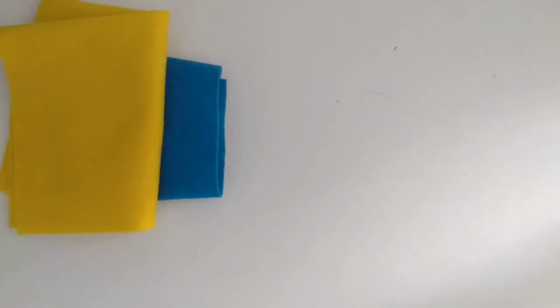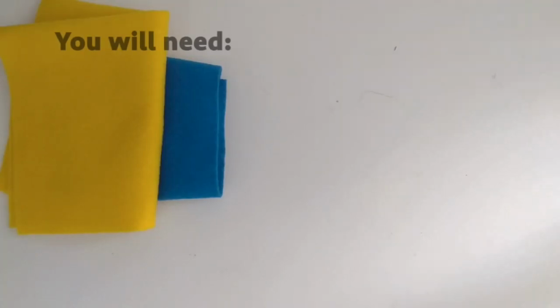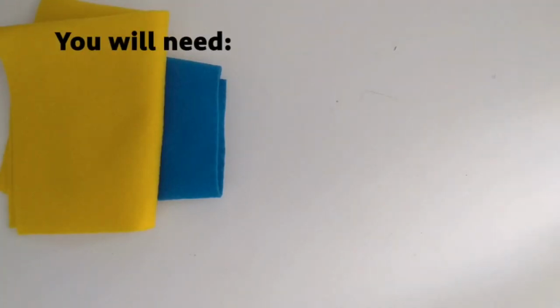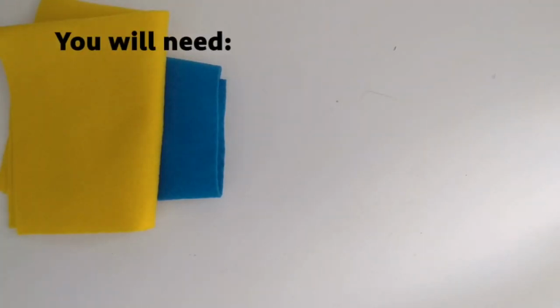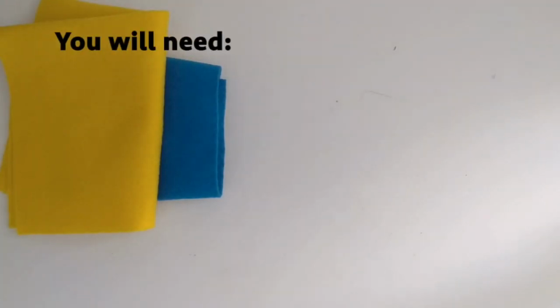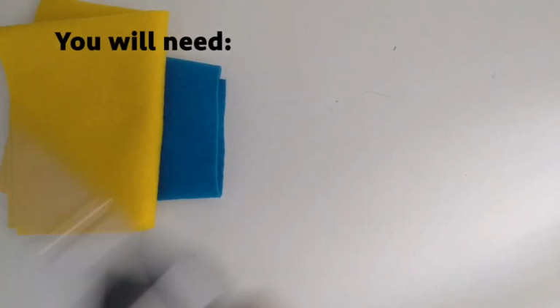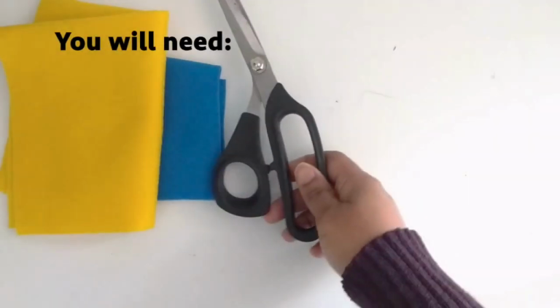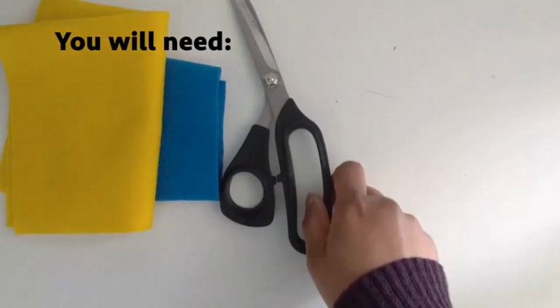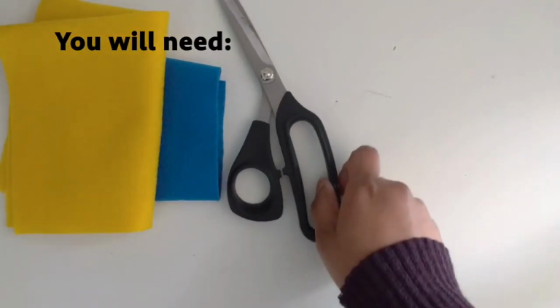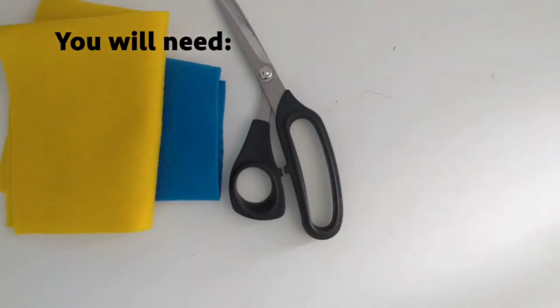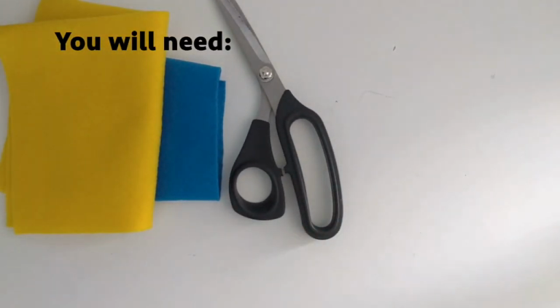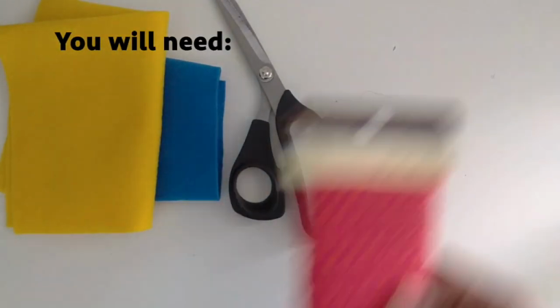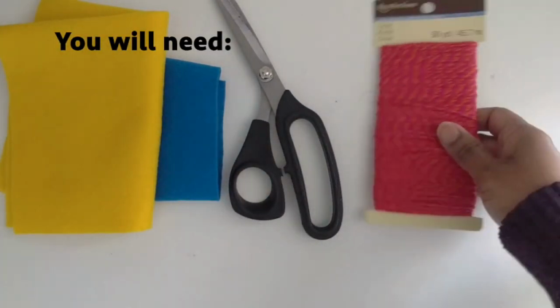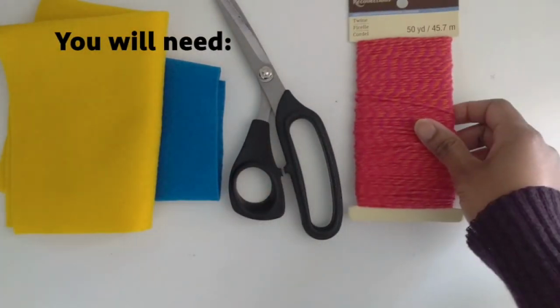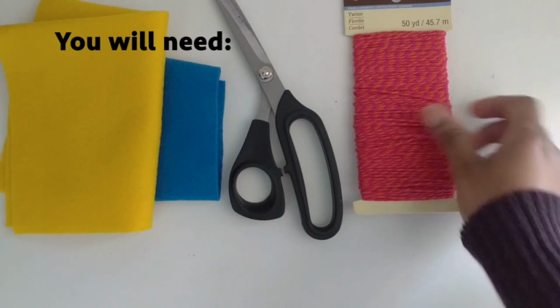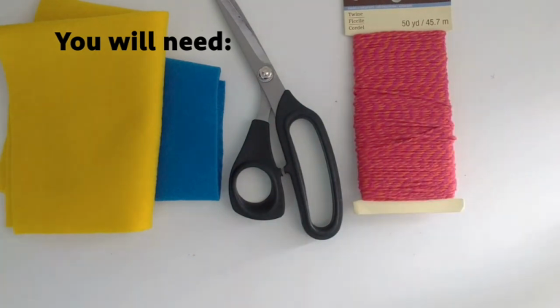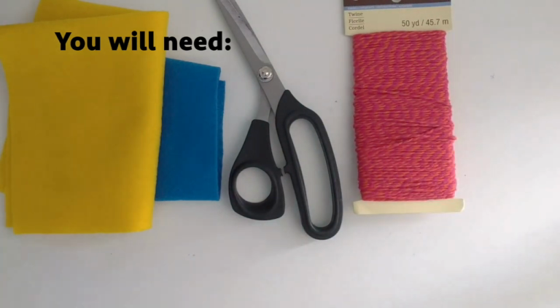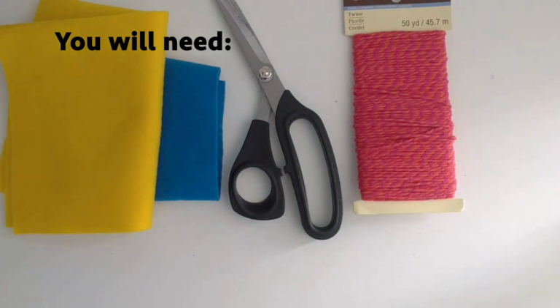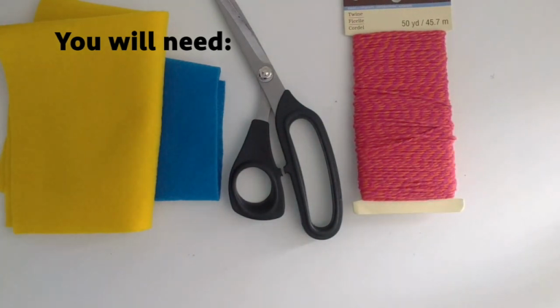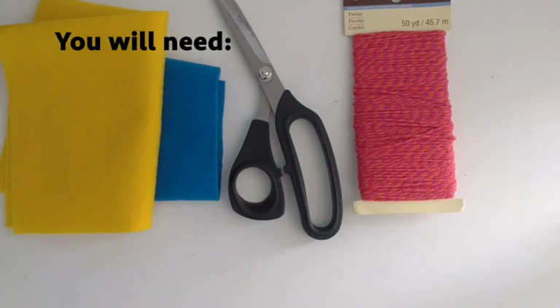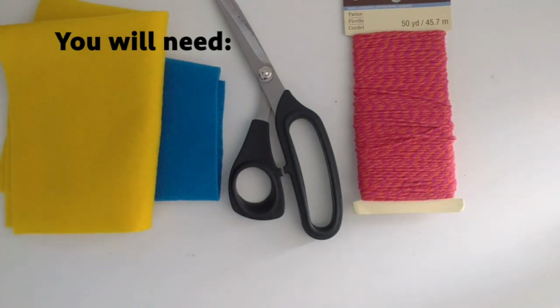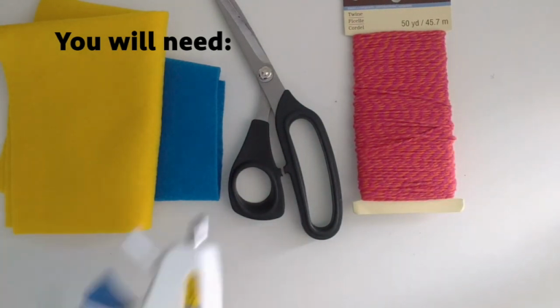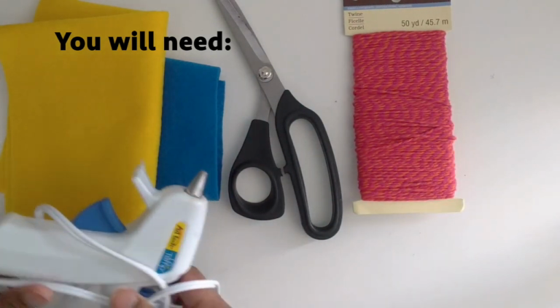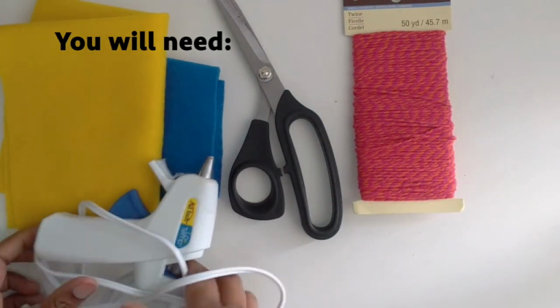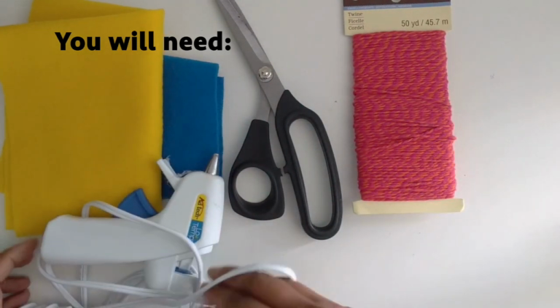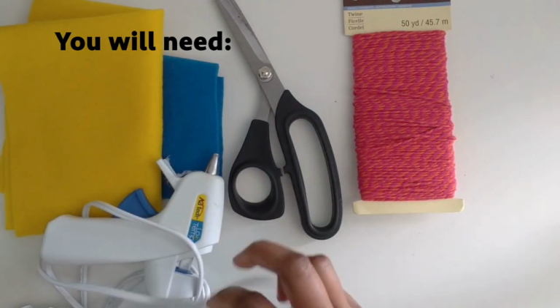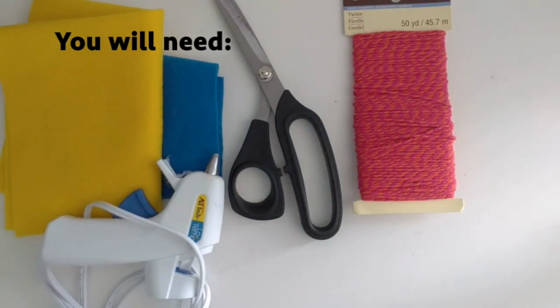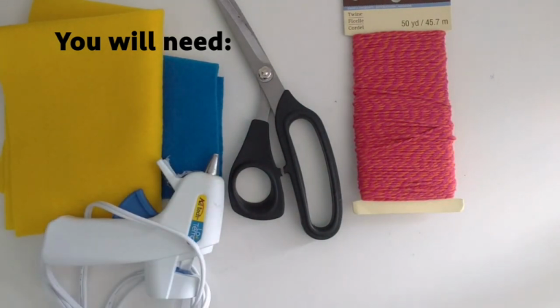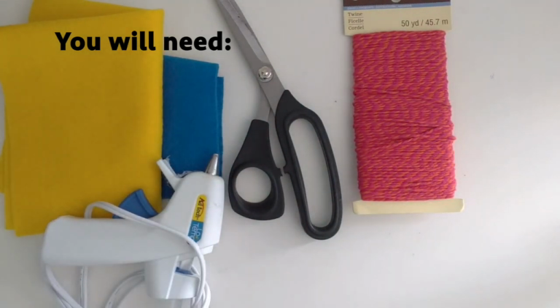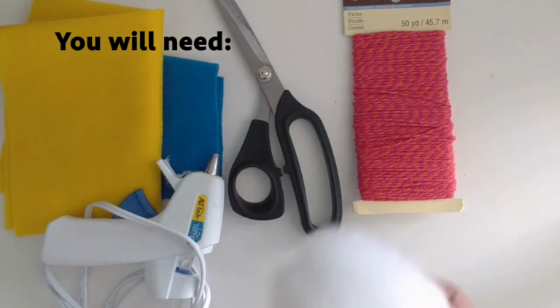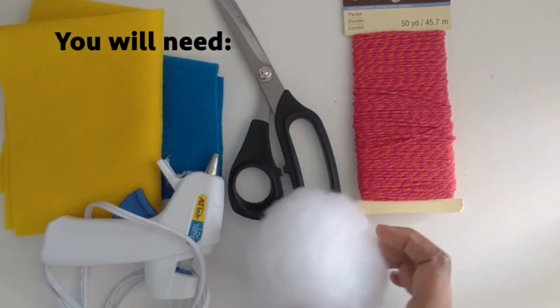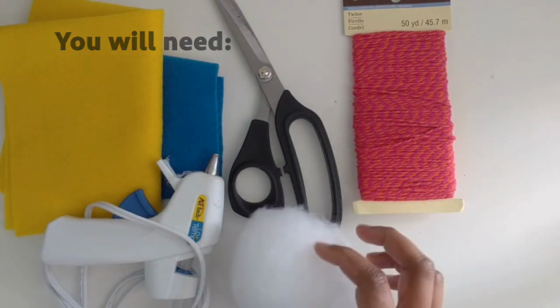You will need different felt colors to match your emoji, fabric scissors, twine or yarn, a hot glue gun, and some toy stuffing.